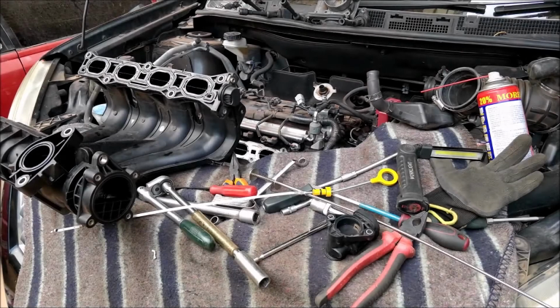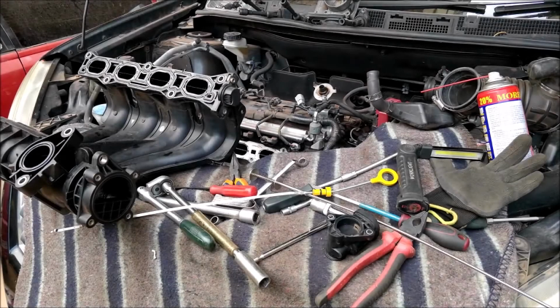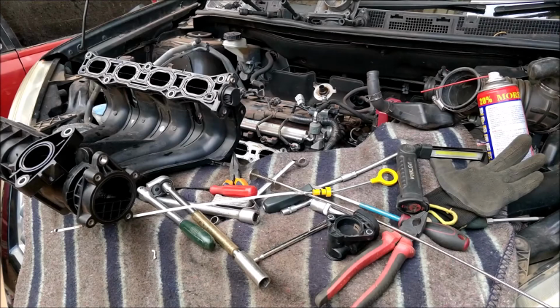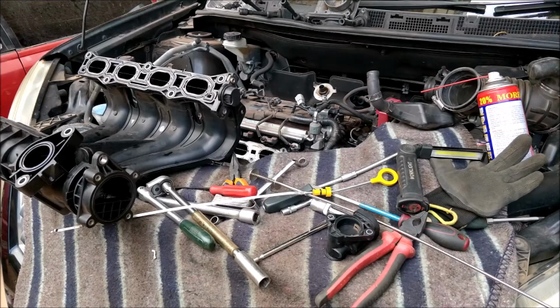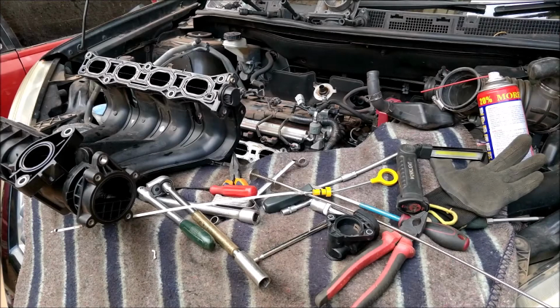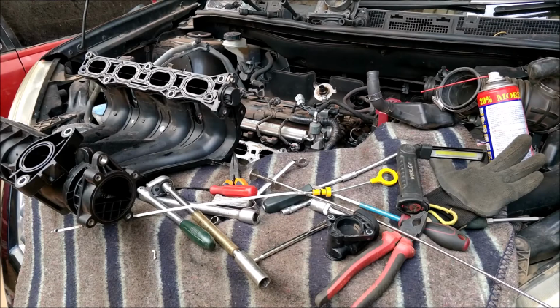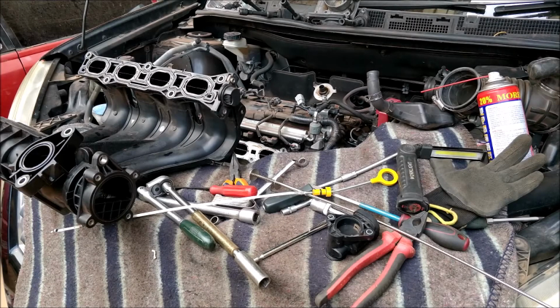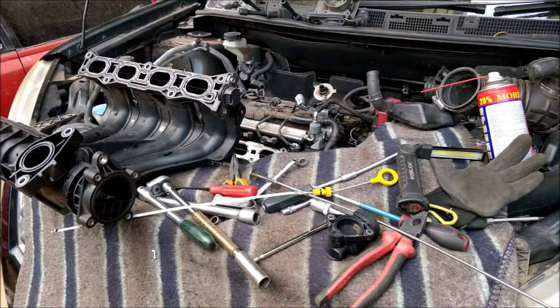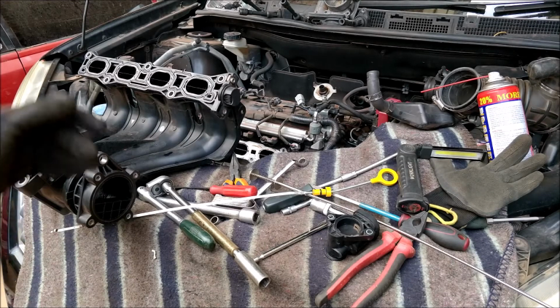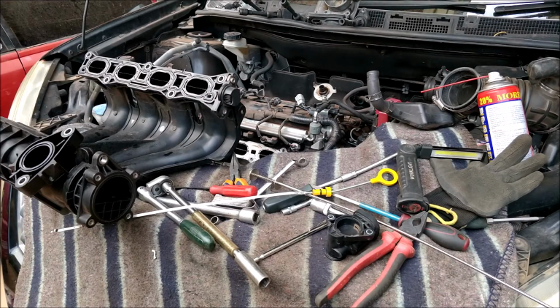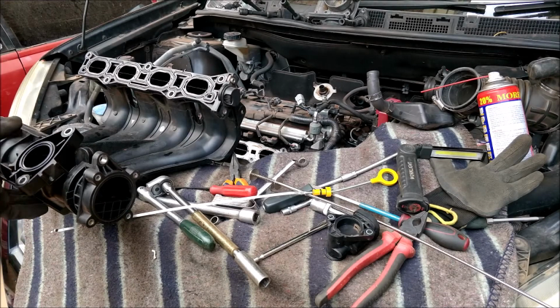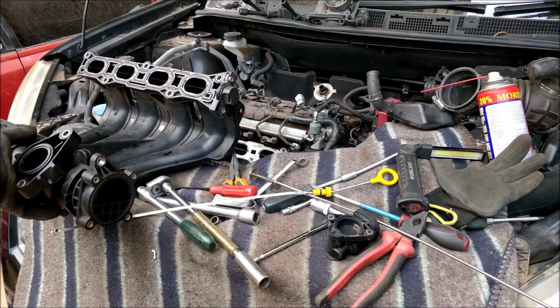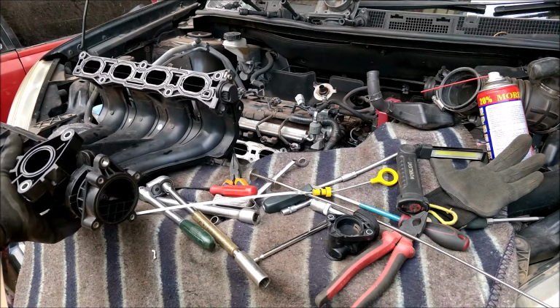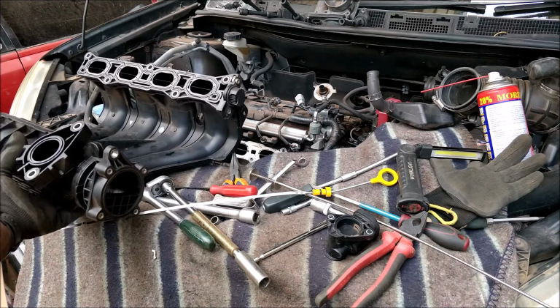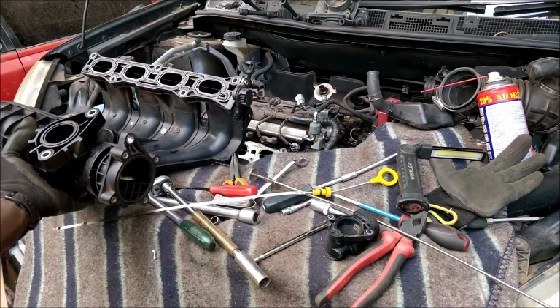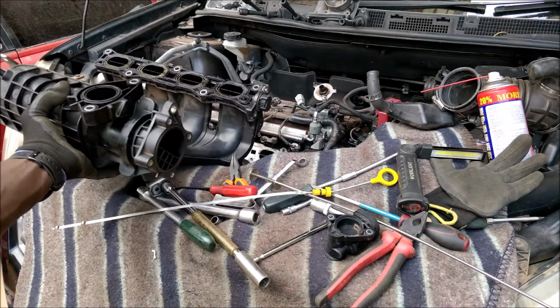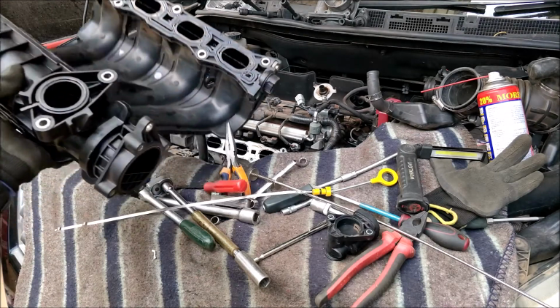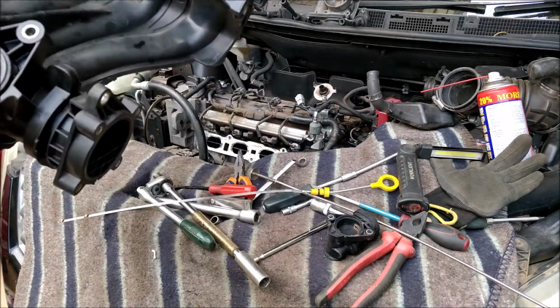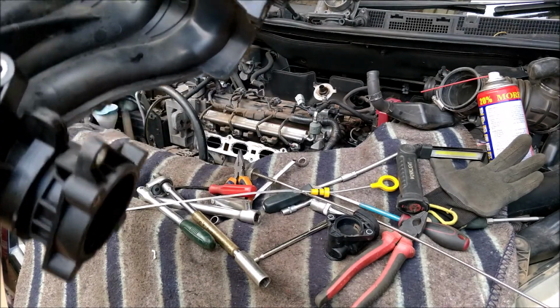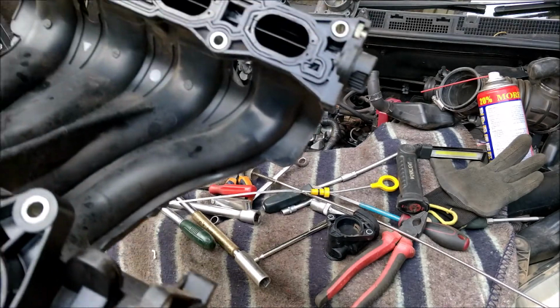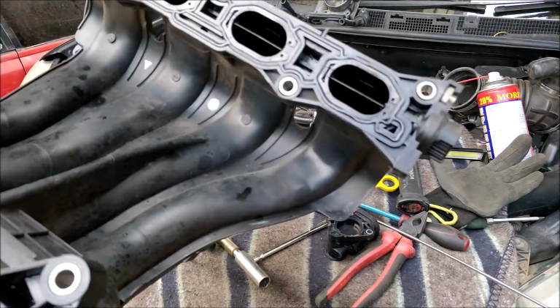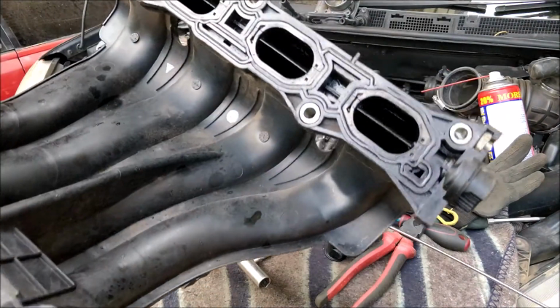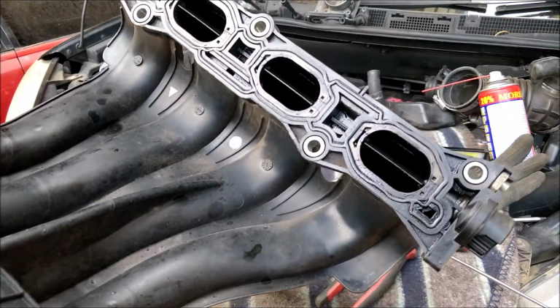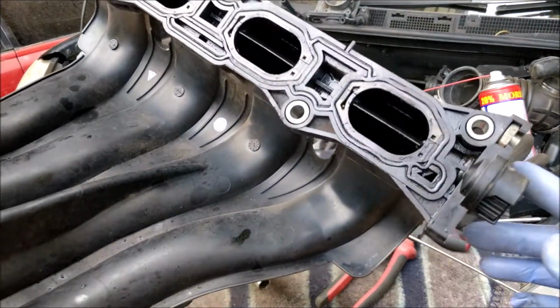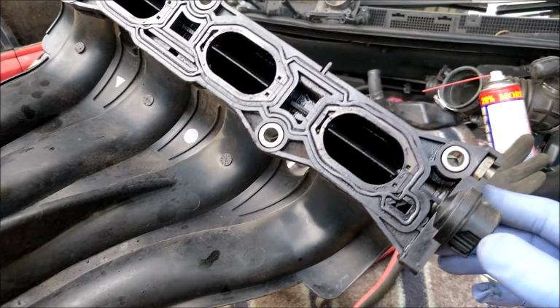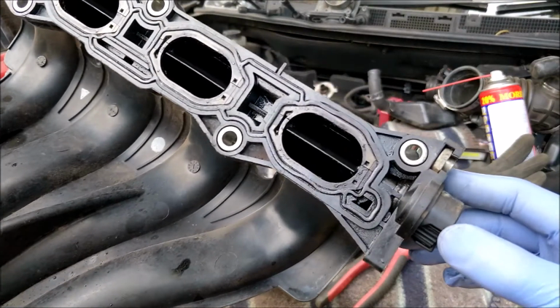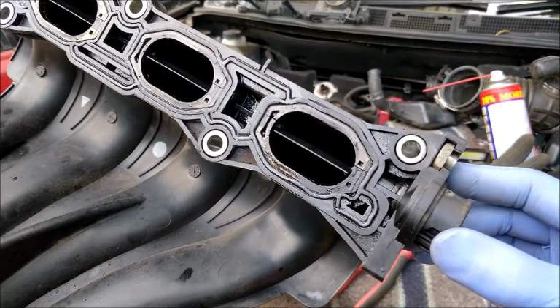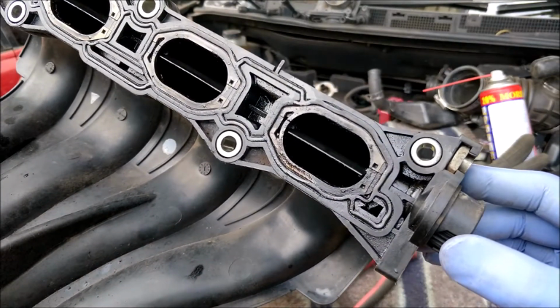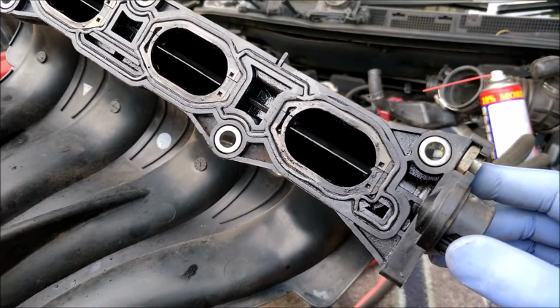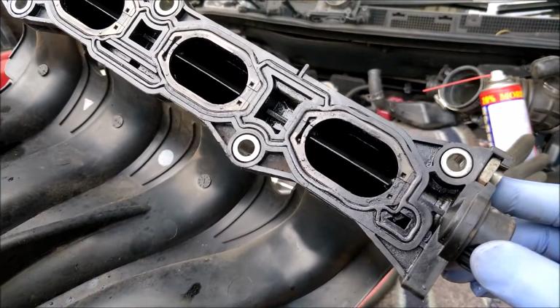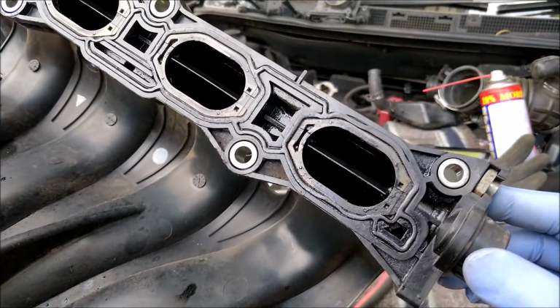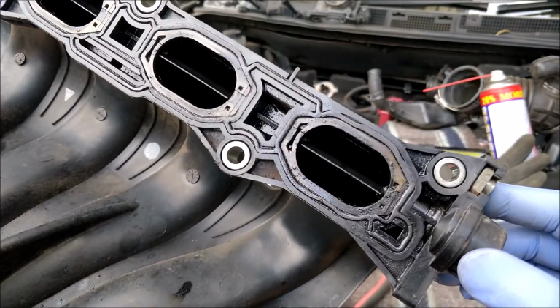Greetings Earthlings, welcome to another episode of A Day in the Life. This is Project Anonymous, a Nissan Dualis, and we are here today with a quick lesson on why sometimes your Nissan may have erratic idling.